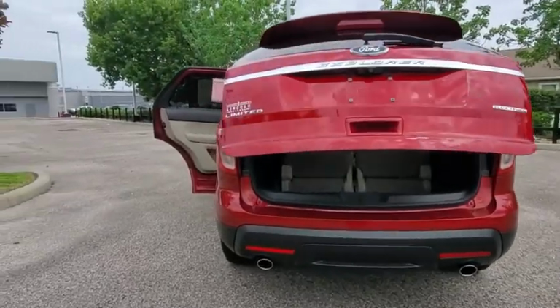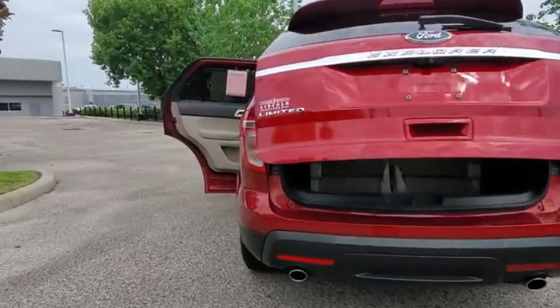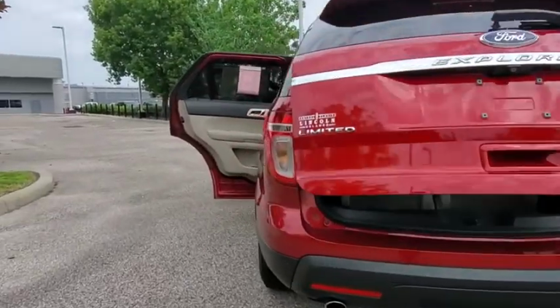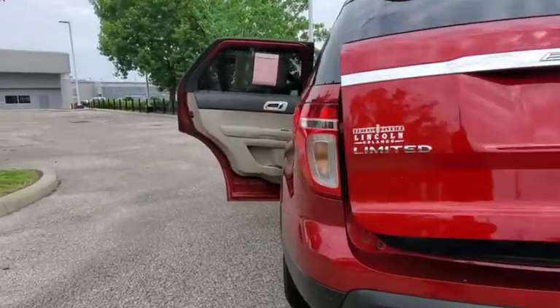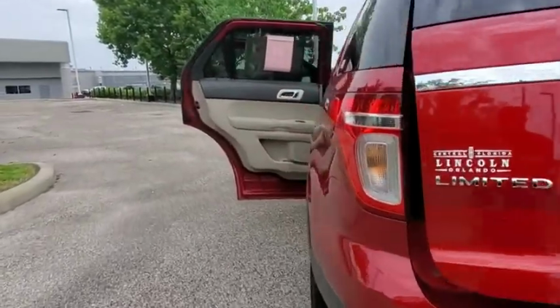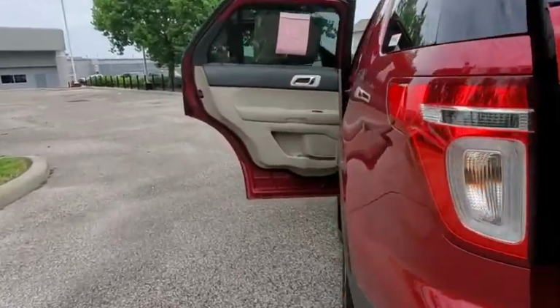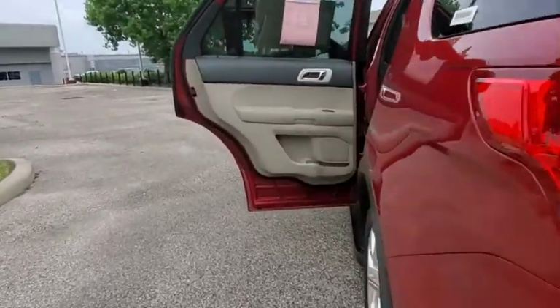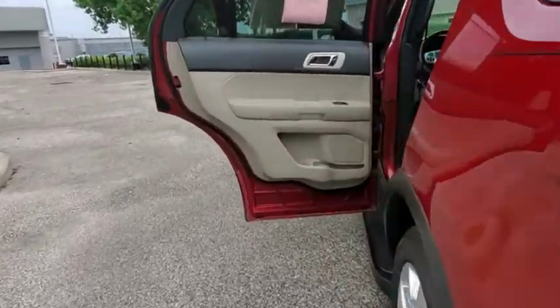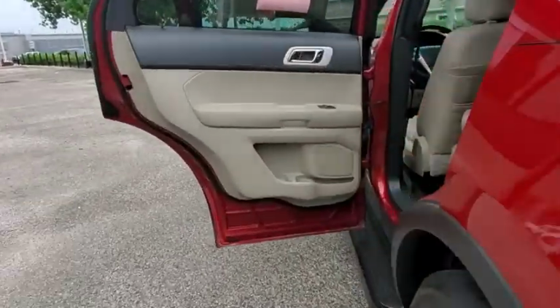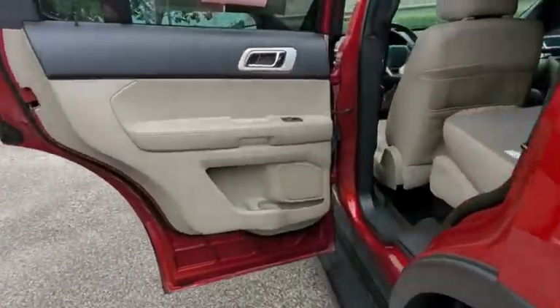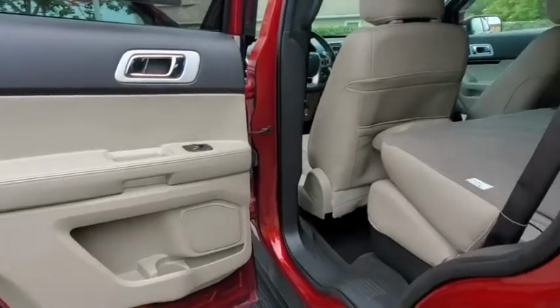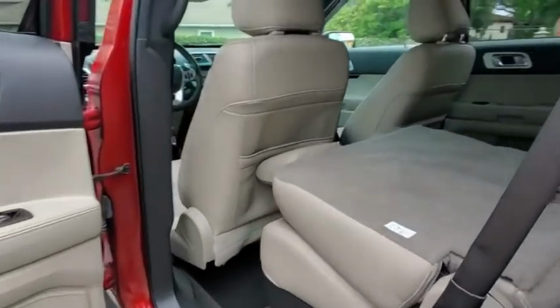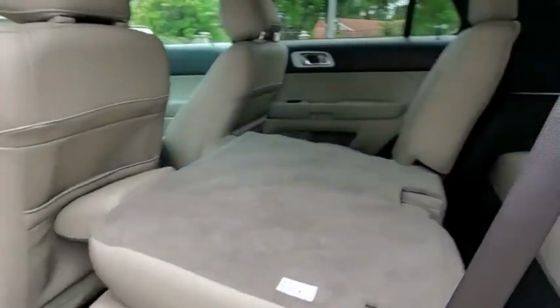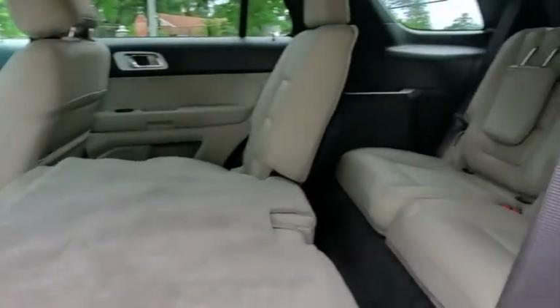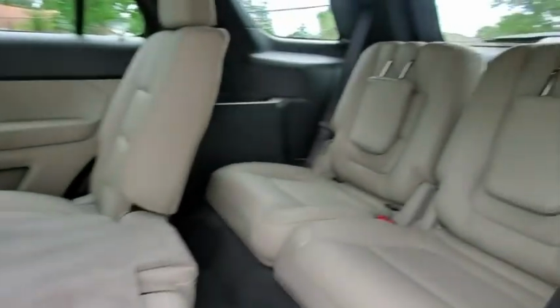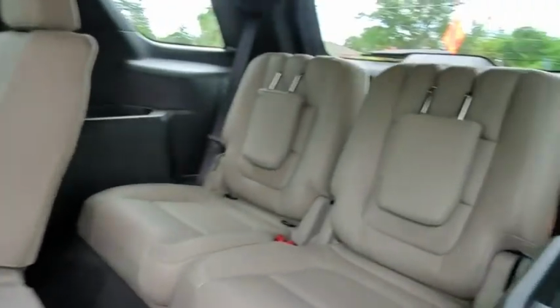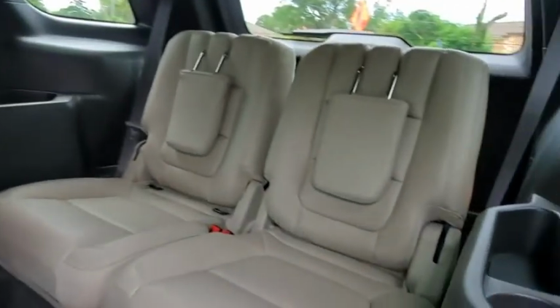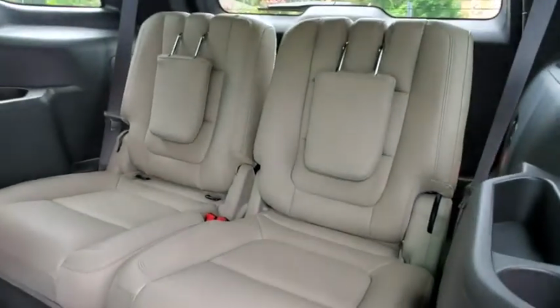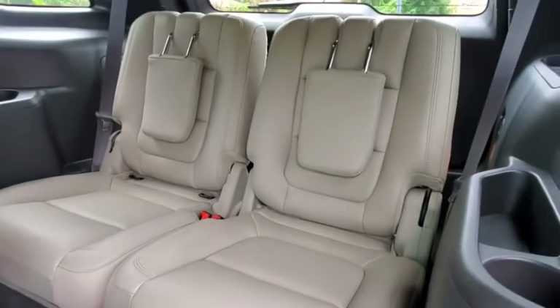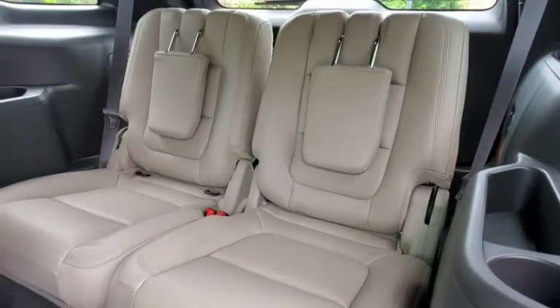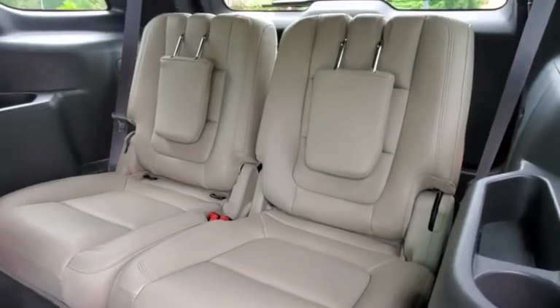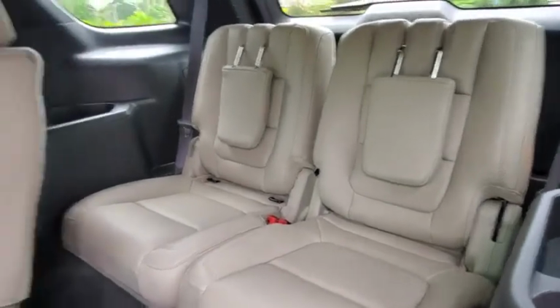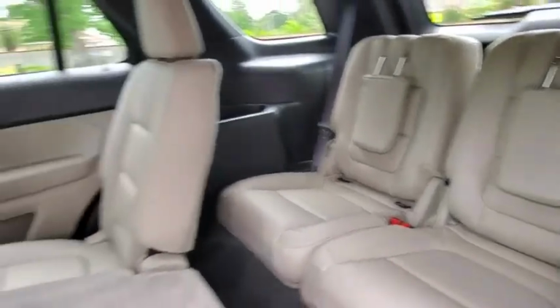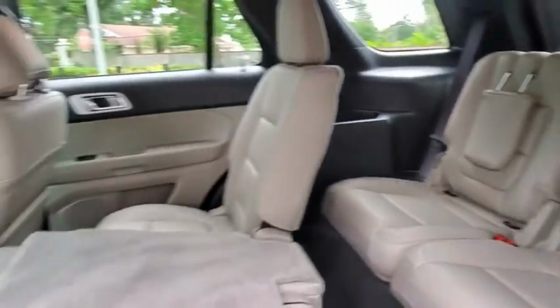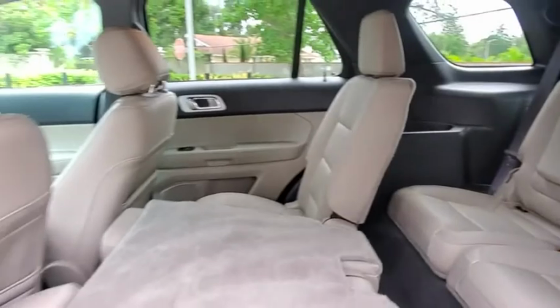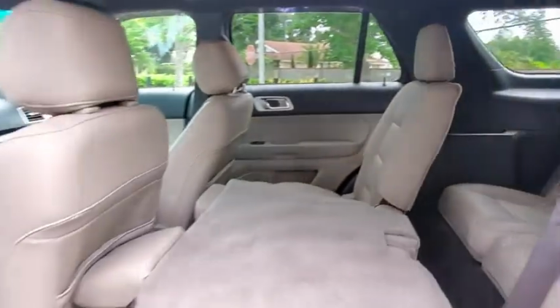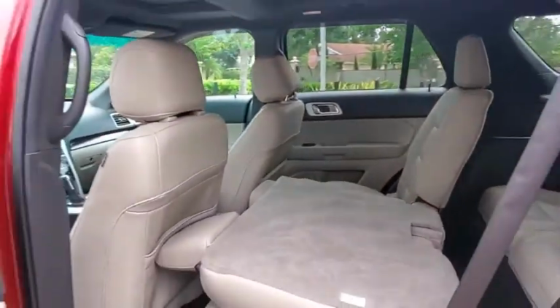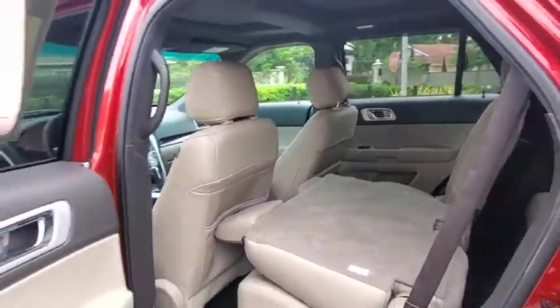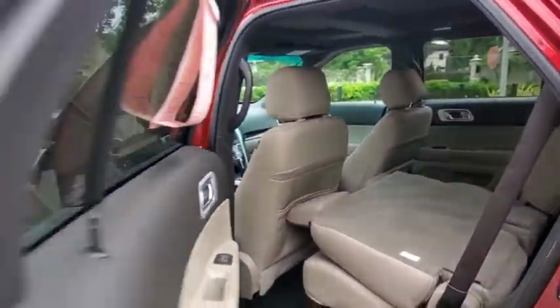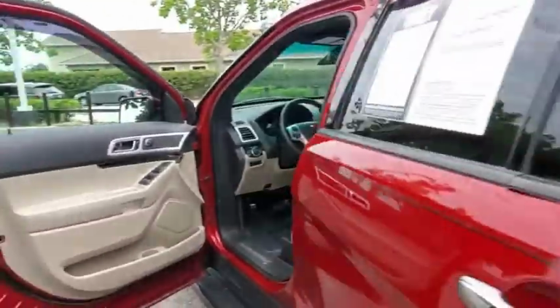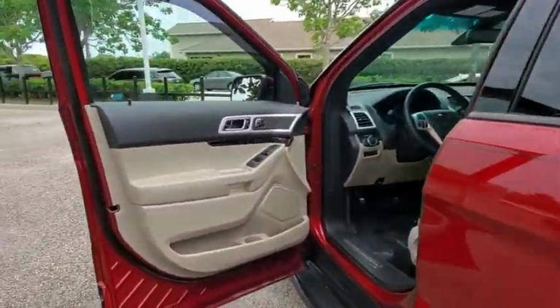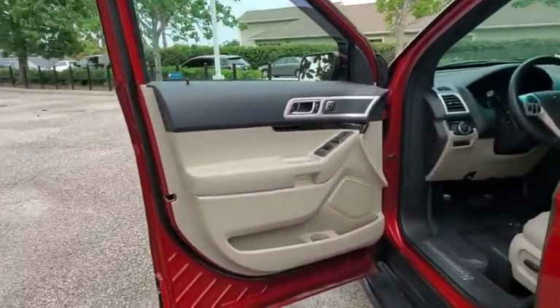Bluetooth, power steering, adjustable steering wheel, aluminum wheels, four-wheel disc brakes, keyless start, auto-dimming rear-view mirror, floor mats, cruise control, AM-FM stereo radio.